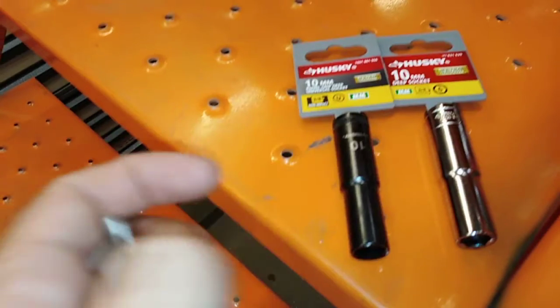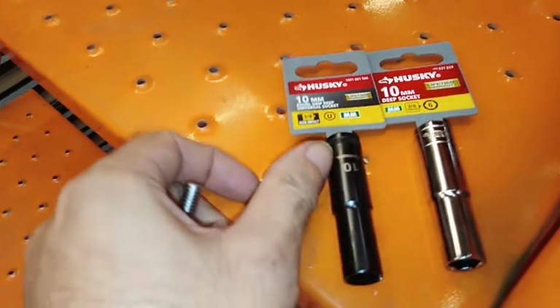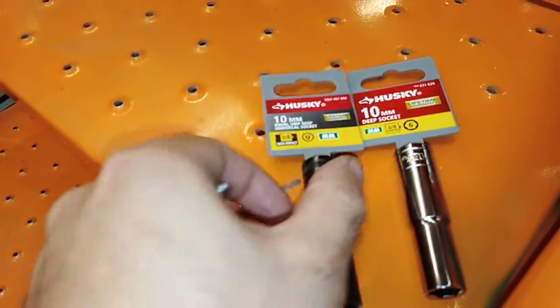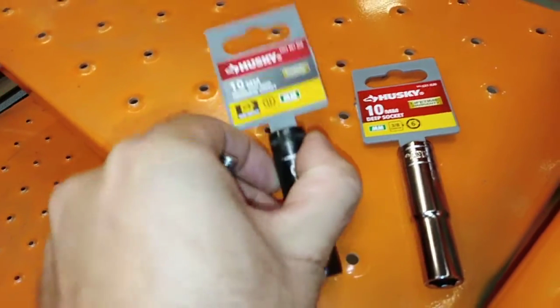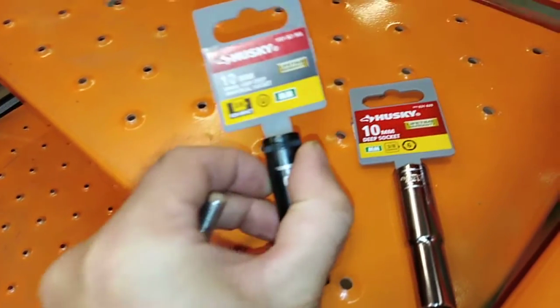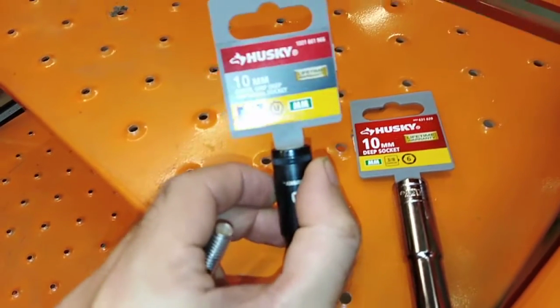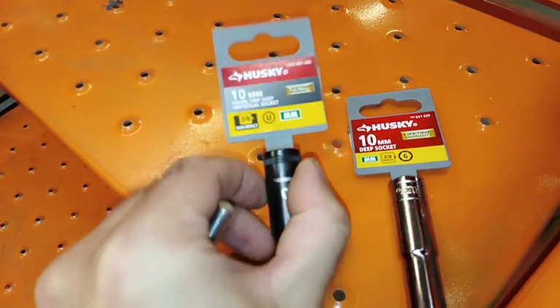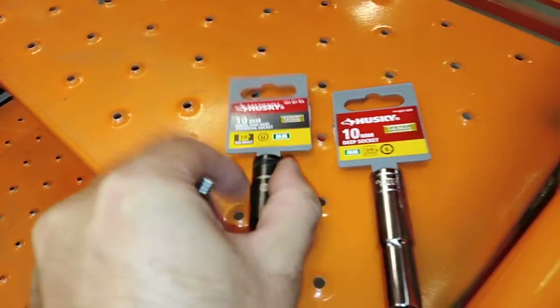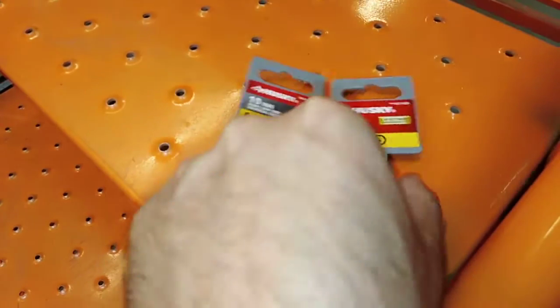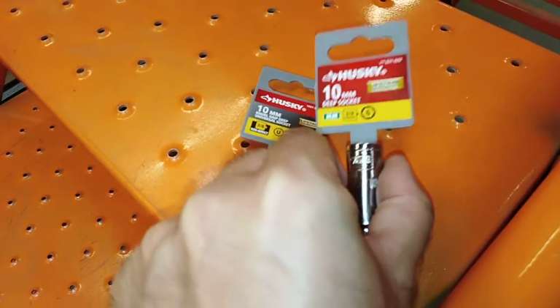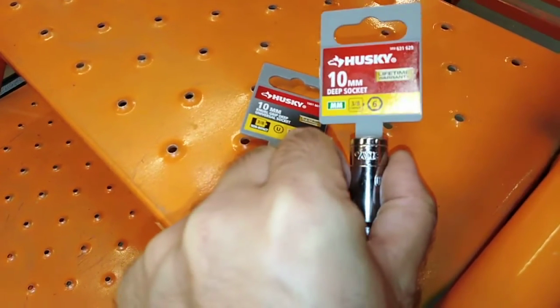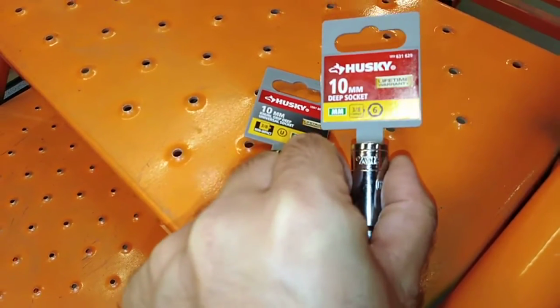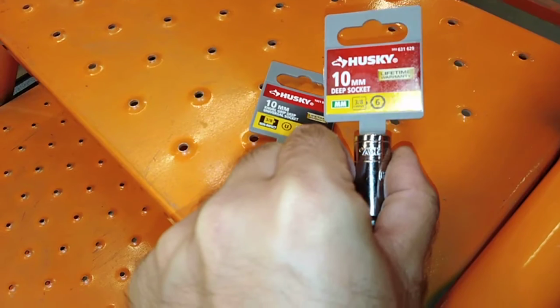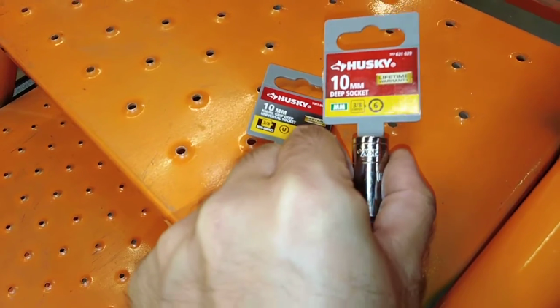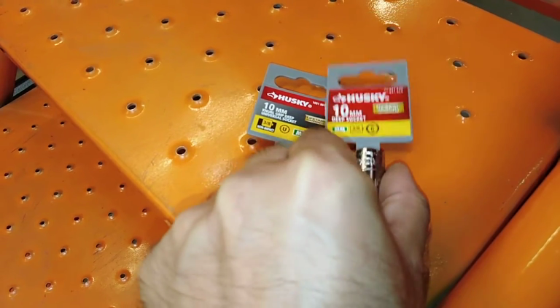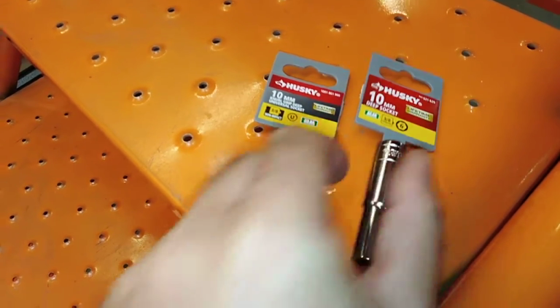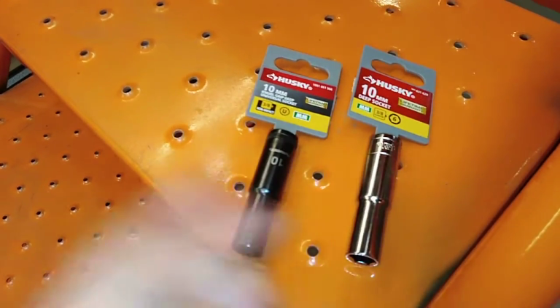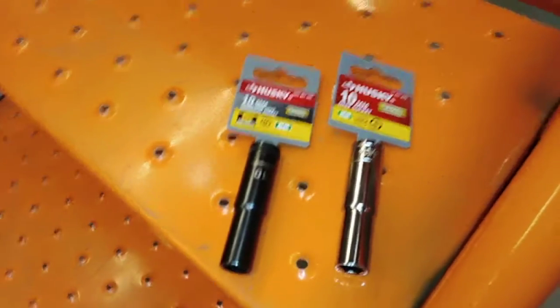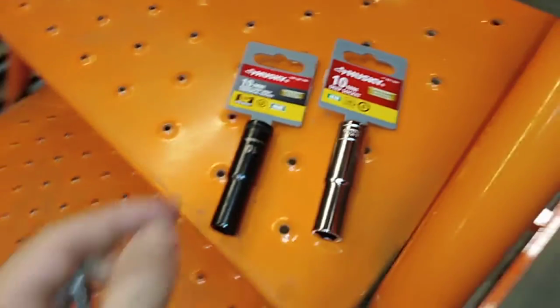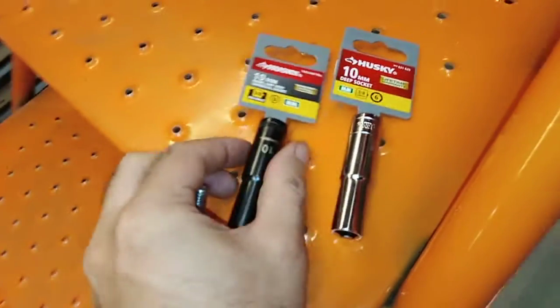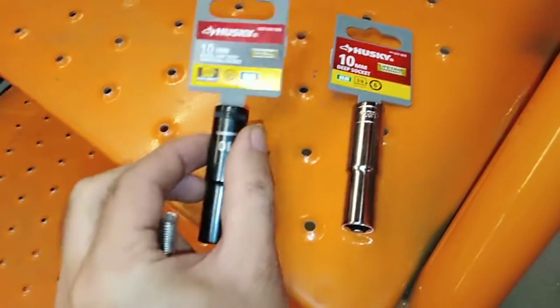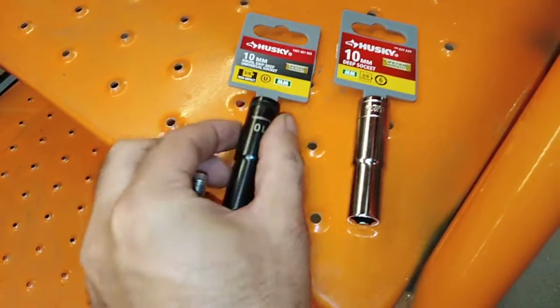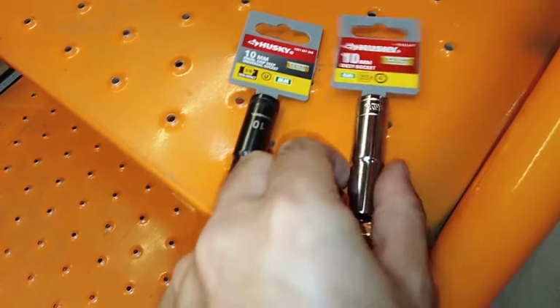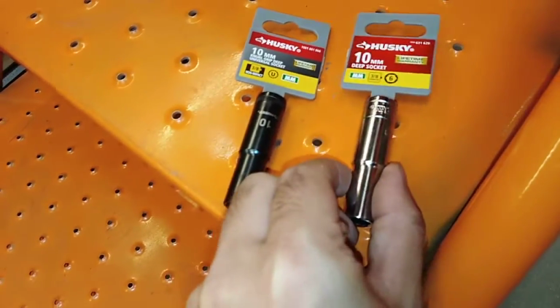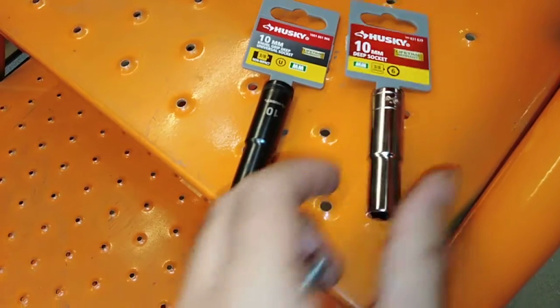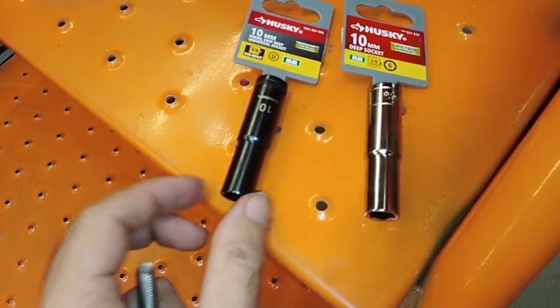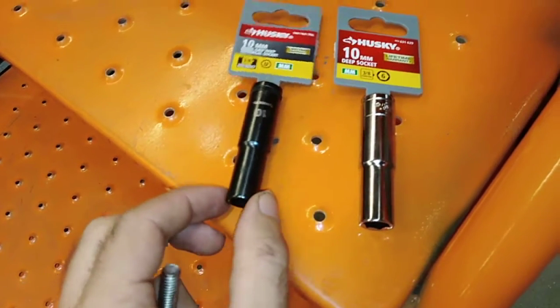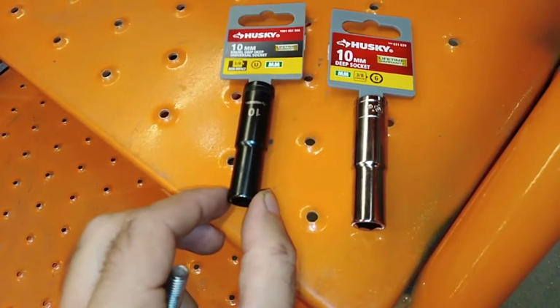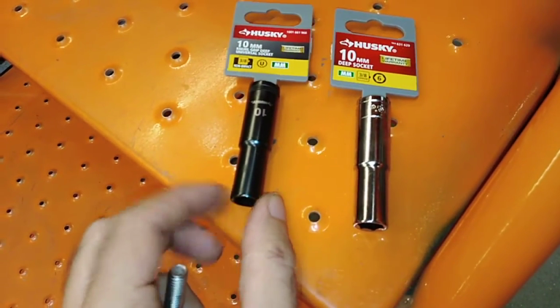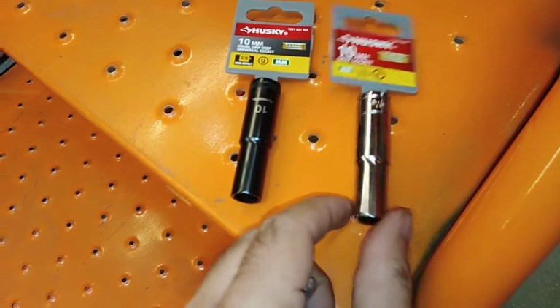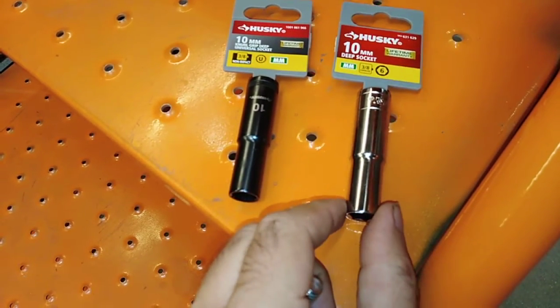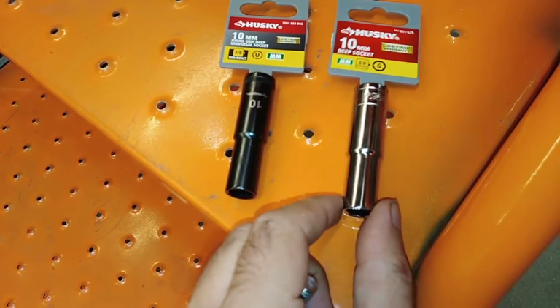I need a deep socket to go over the nipple and undo whatever the thing is. This one is $4, this one is $3, $3.77, $2.90.